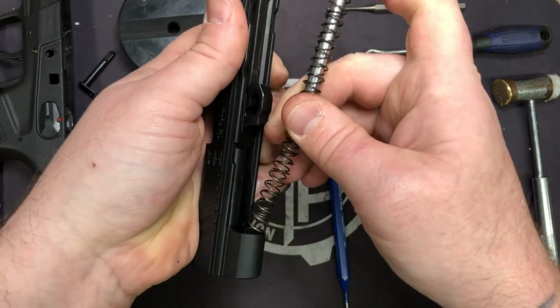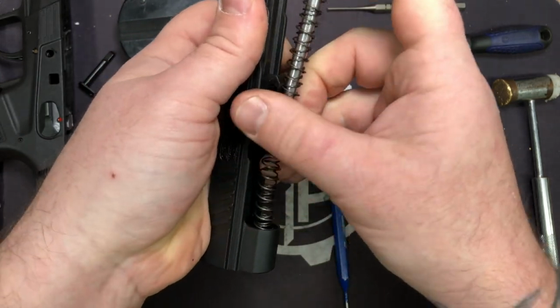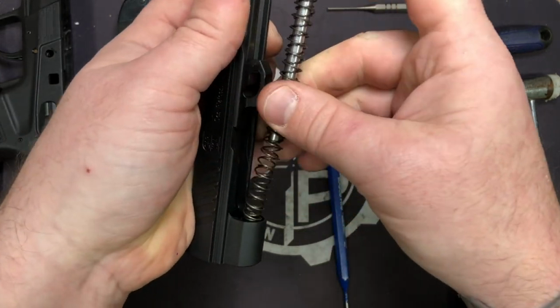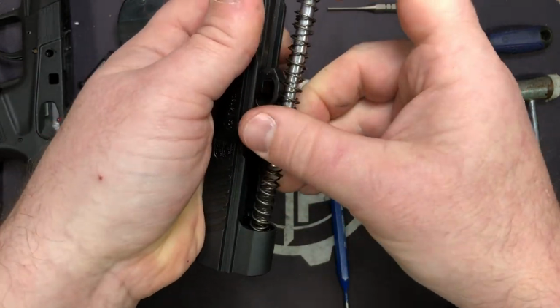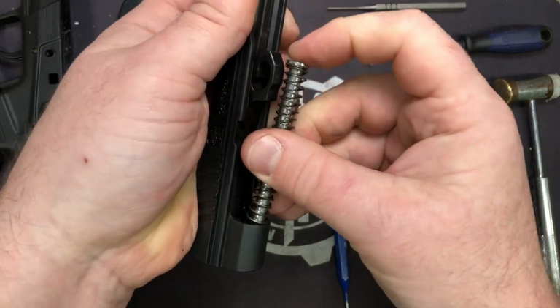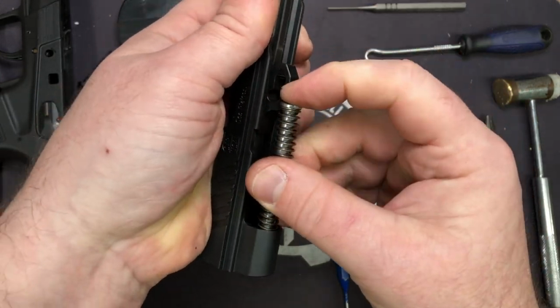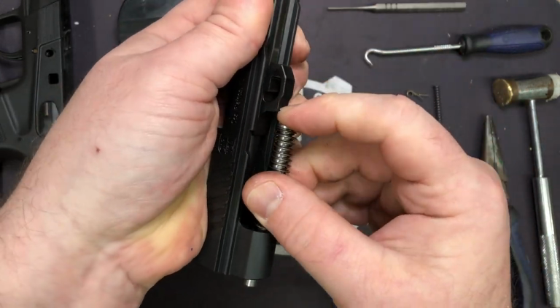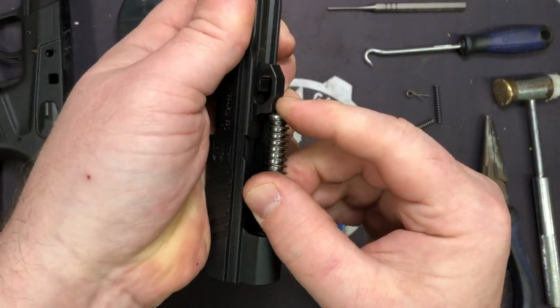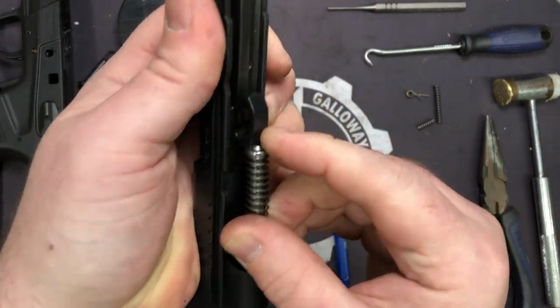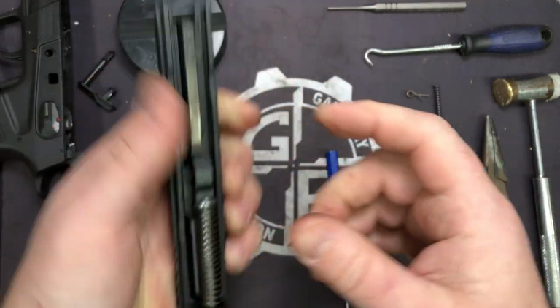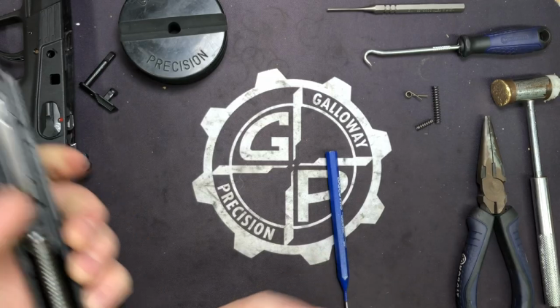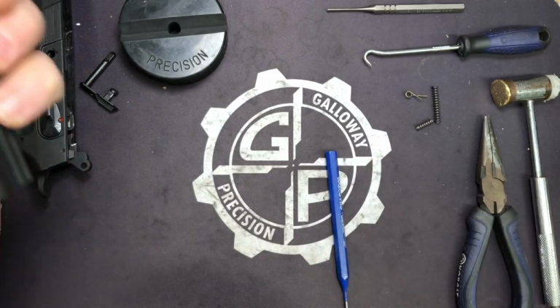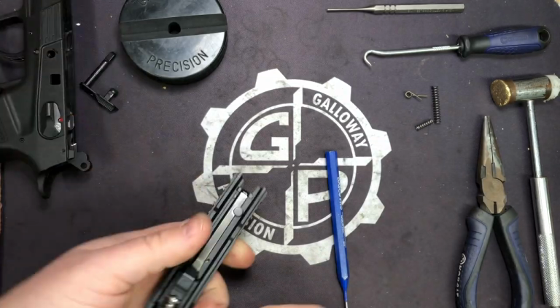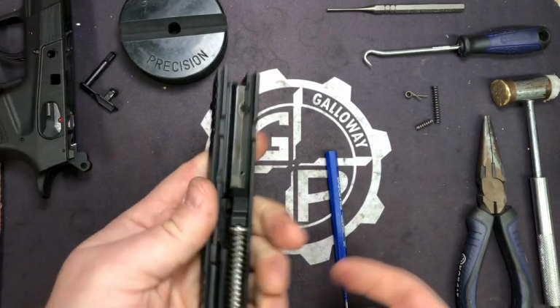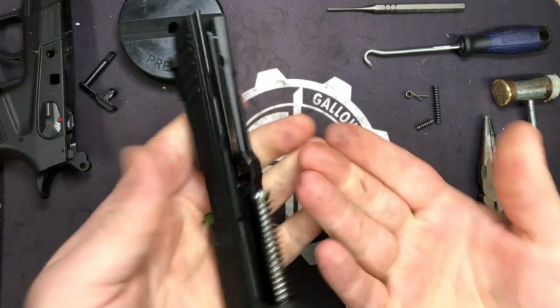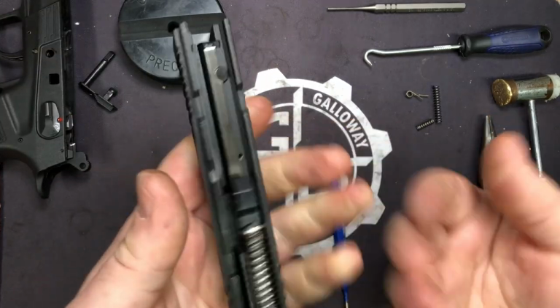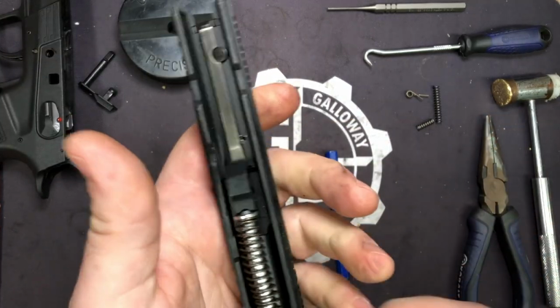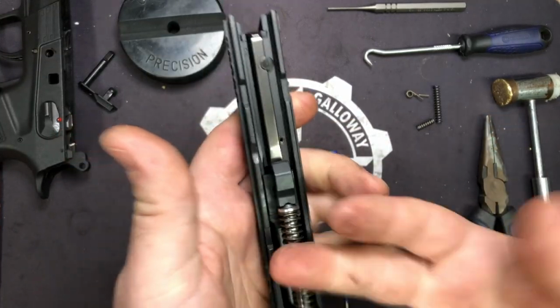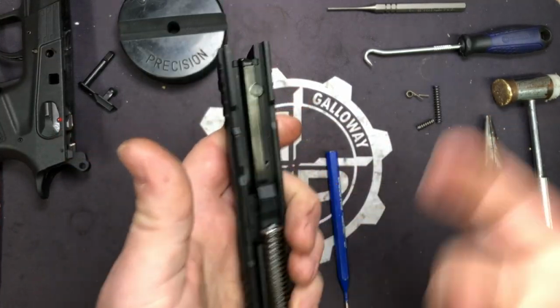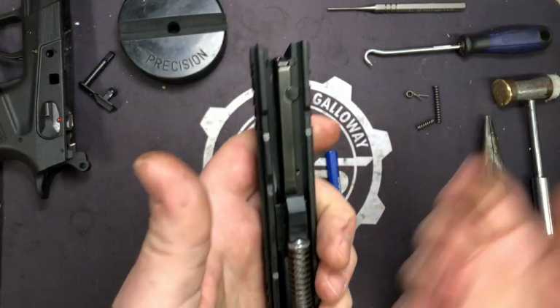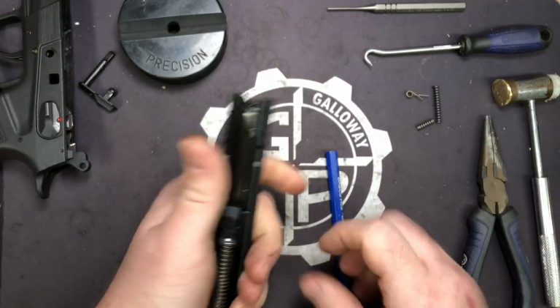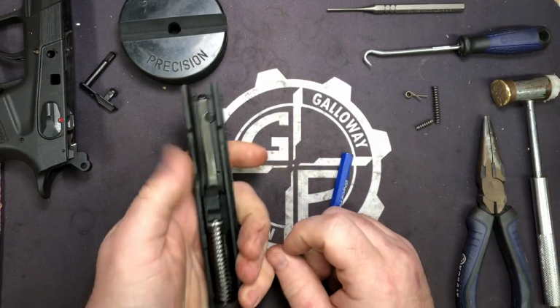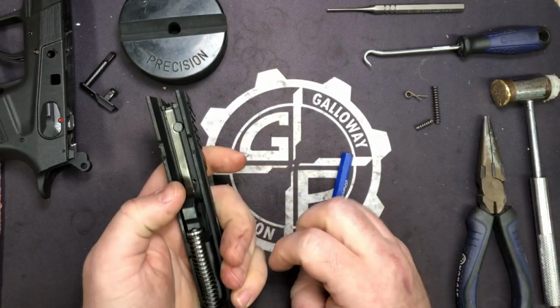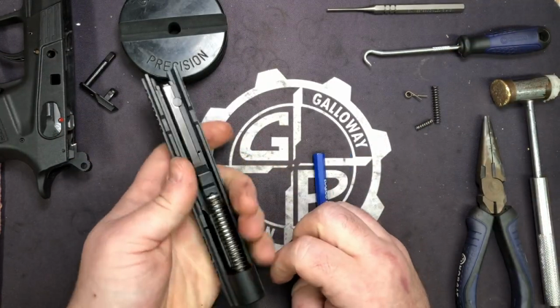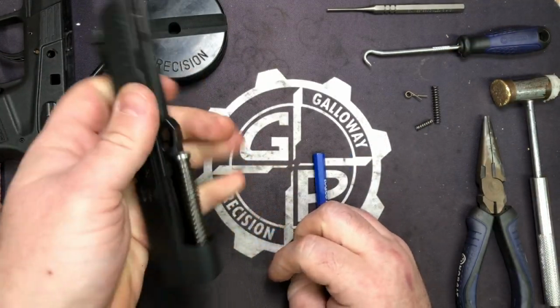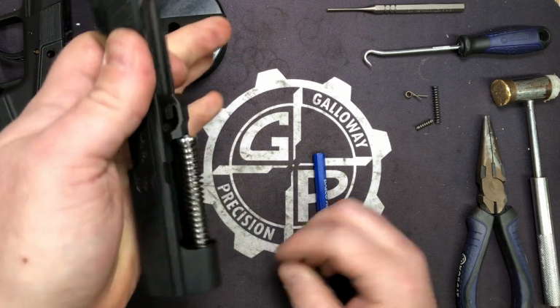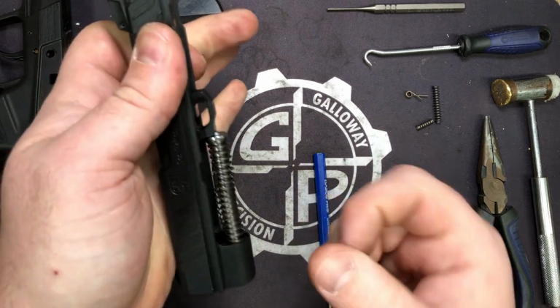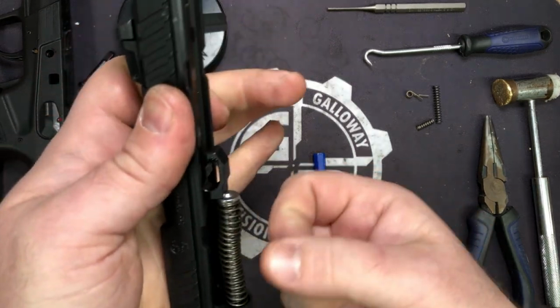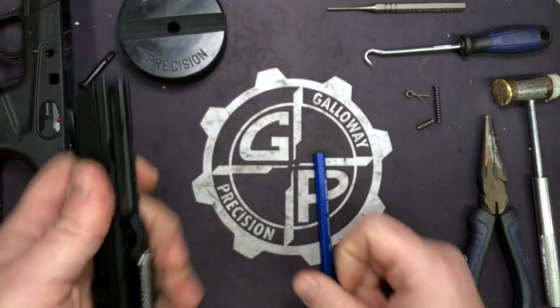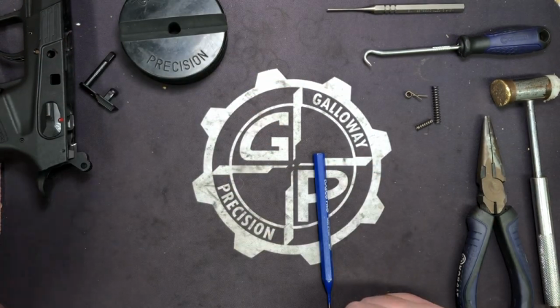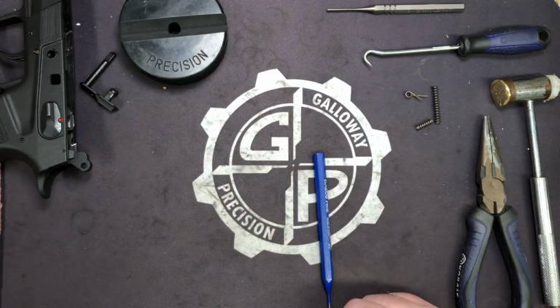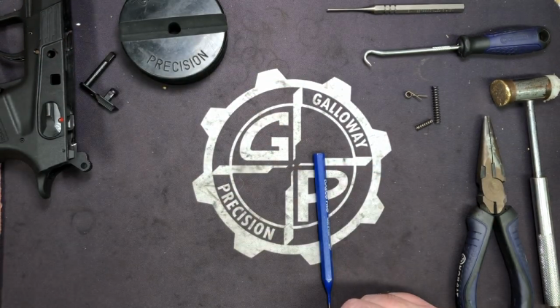We do plan to have different rate springs for this pistol. We're not going to be doing the guide rod — it already comes with a nice stainless steel one — but we will be doing recoil springs.